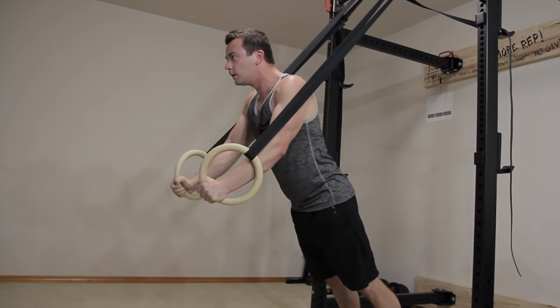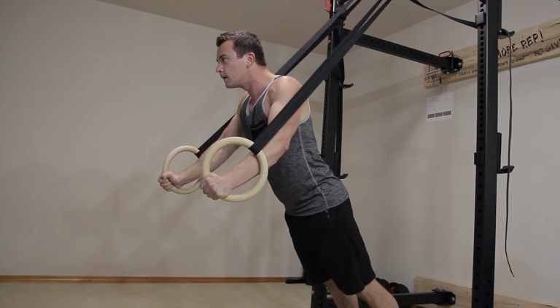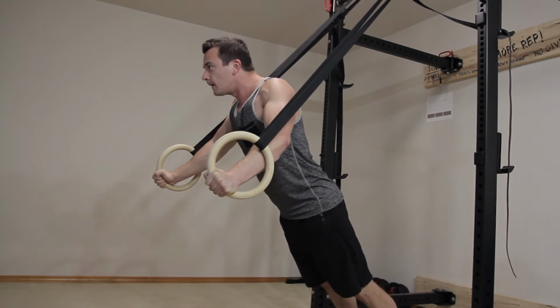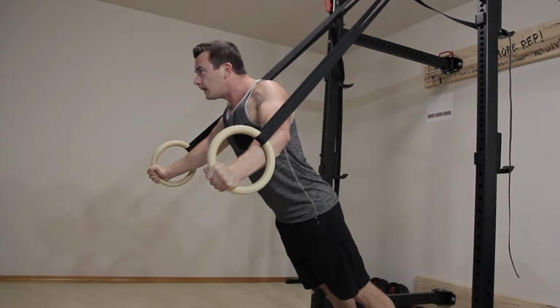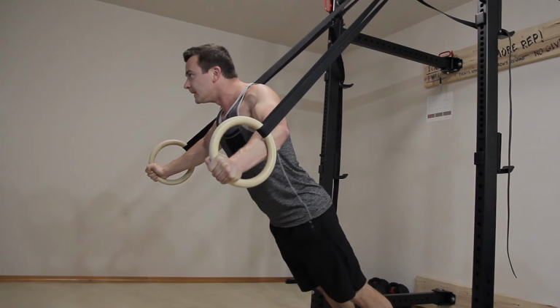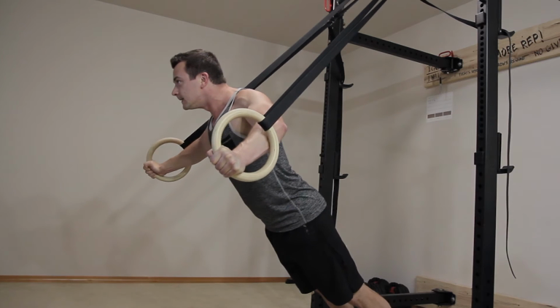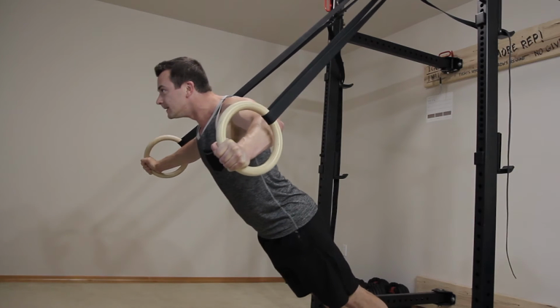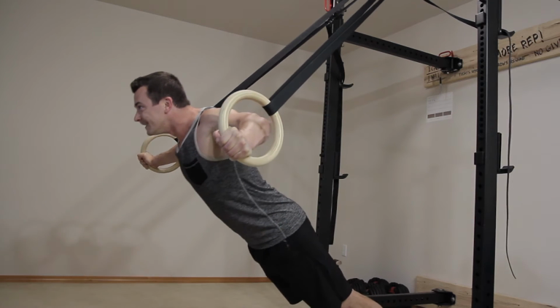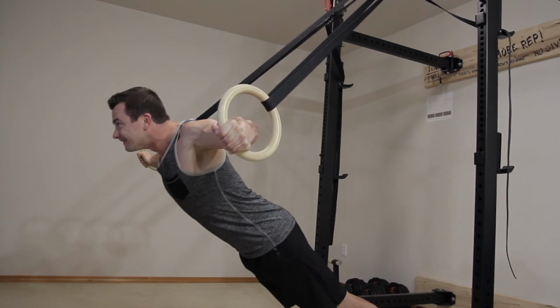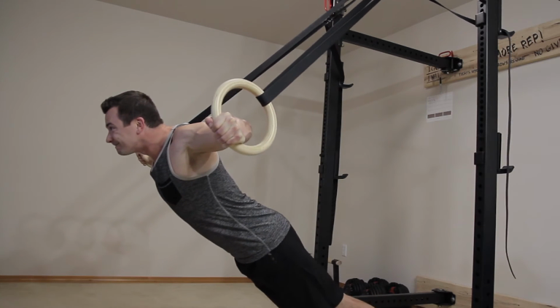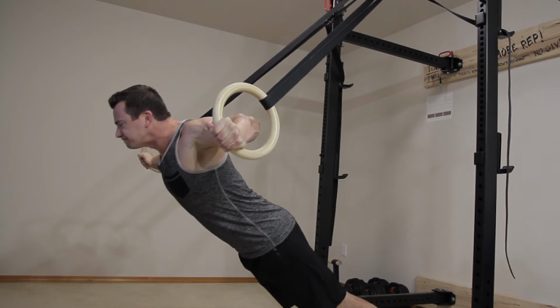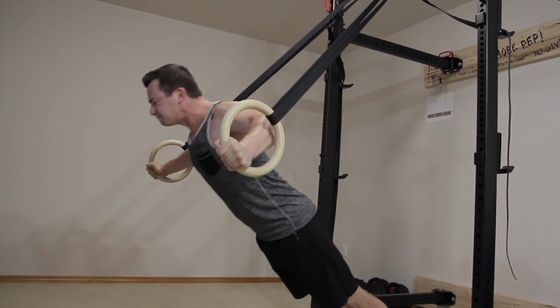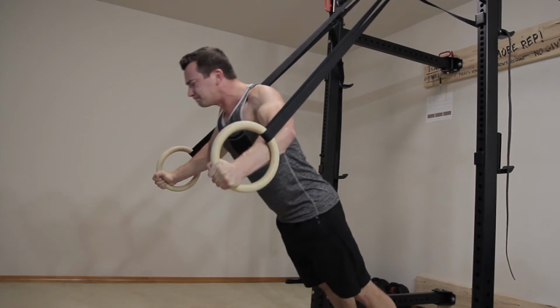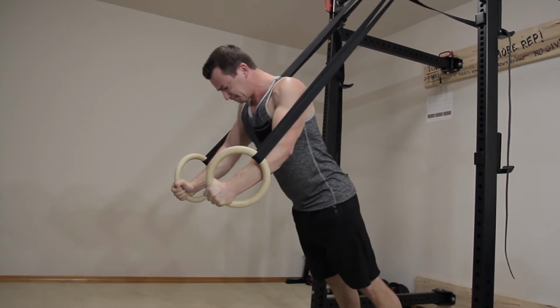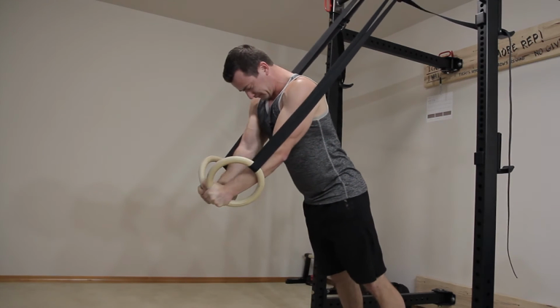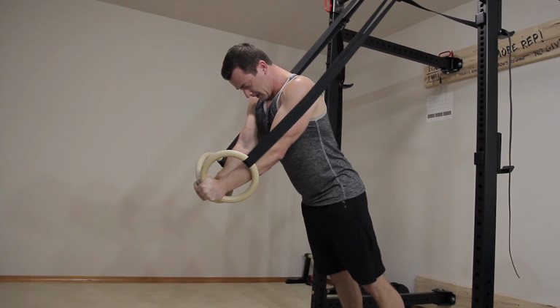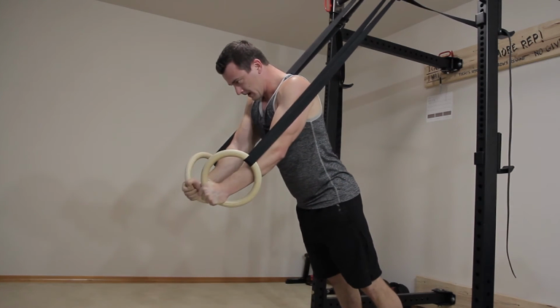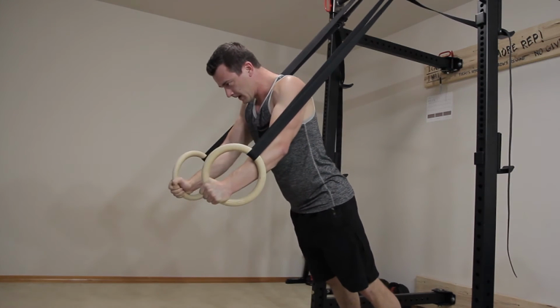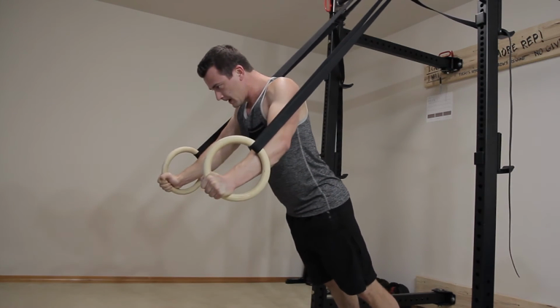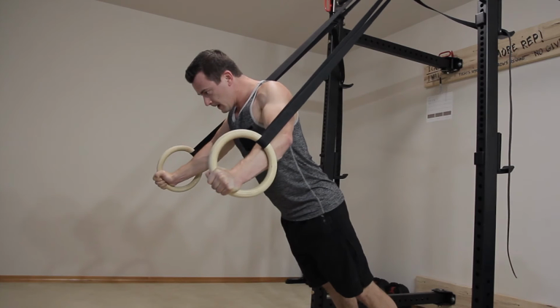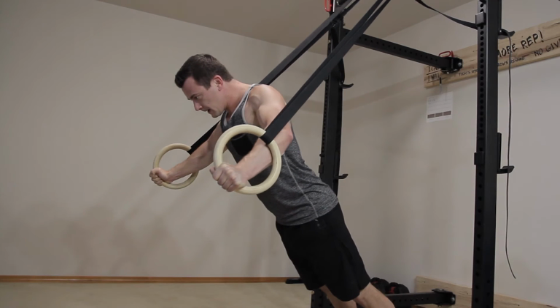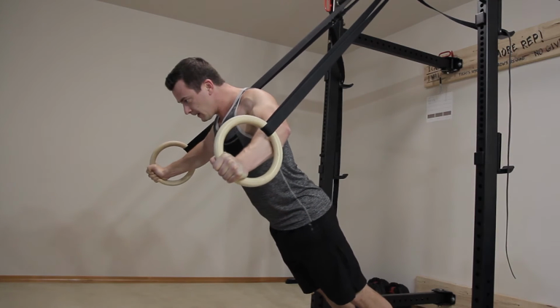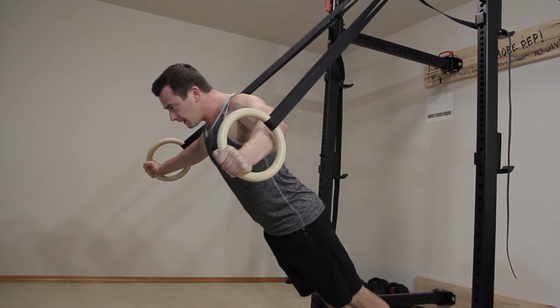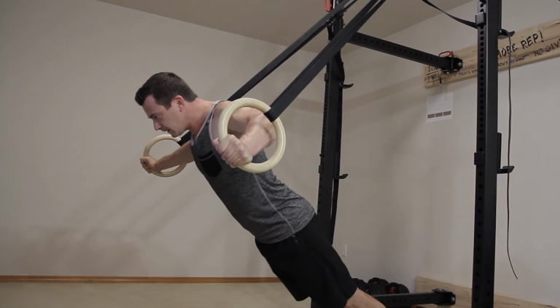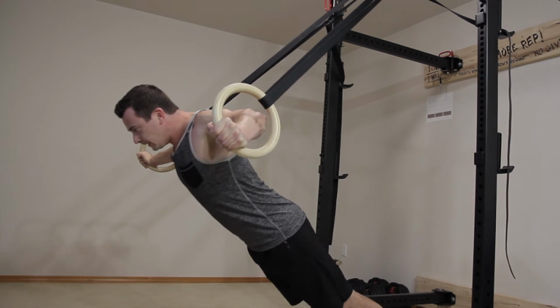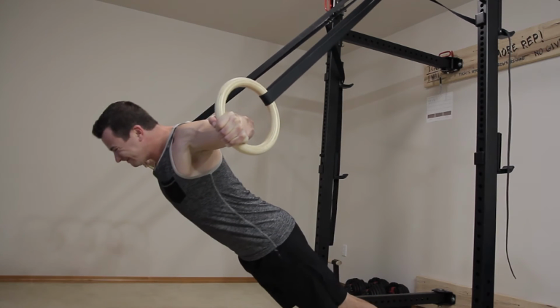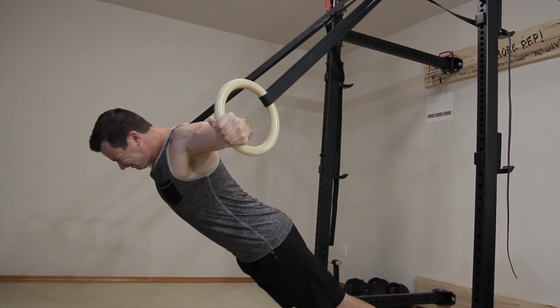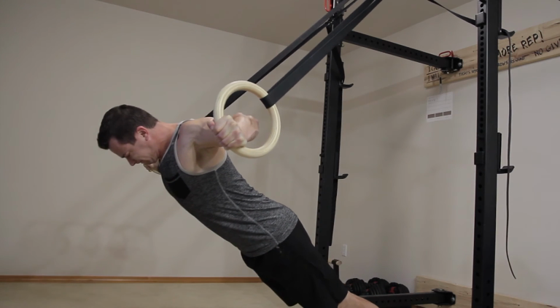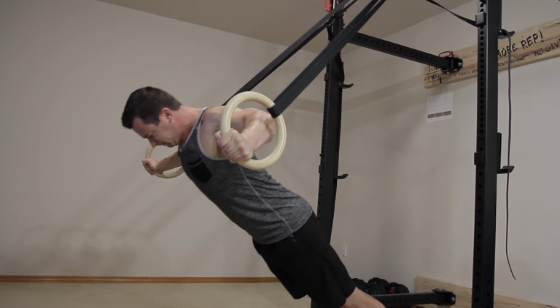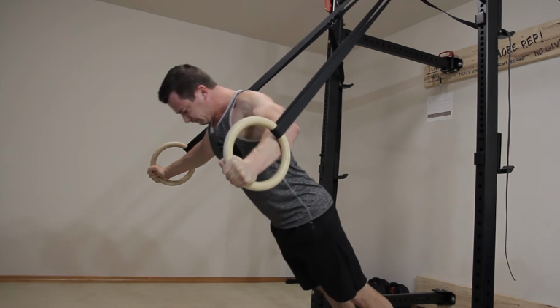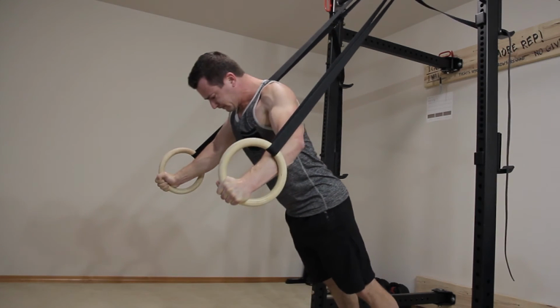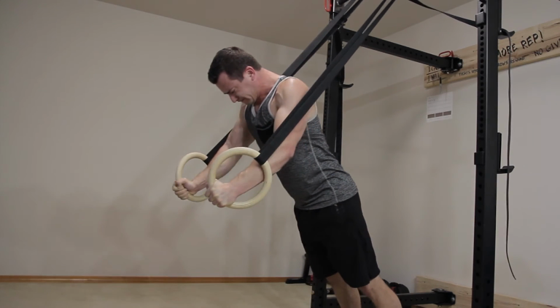To increase the difficulty of this exercise, you can walk yourself back to be more parallel to the floor, or you can walk yourself forward to be more perpendicular to the floor.